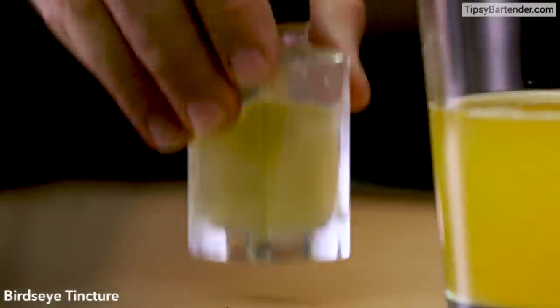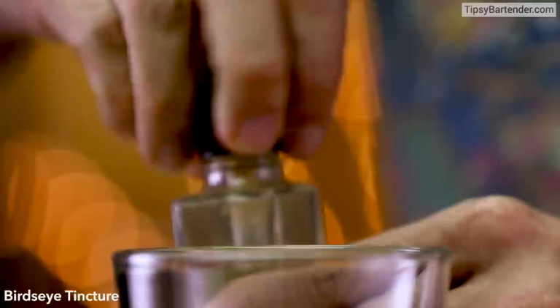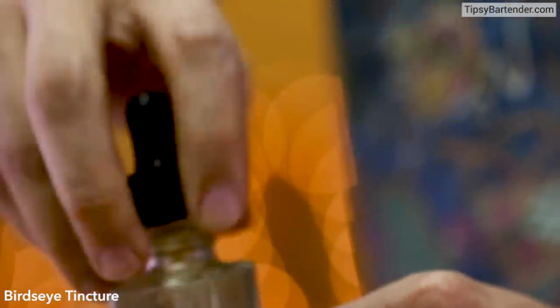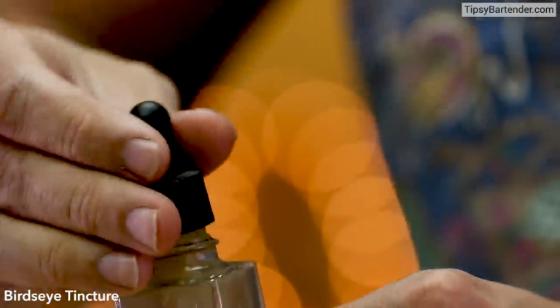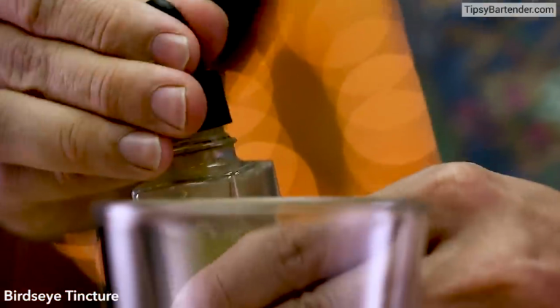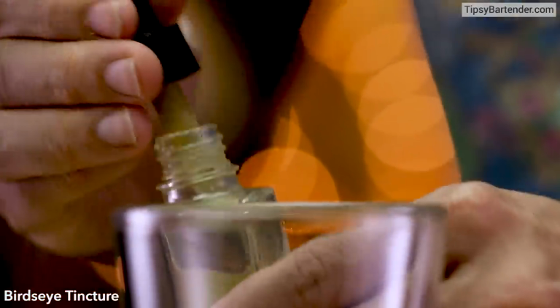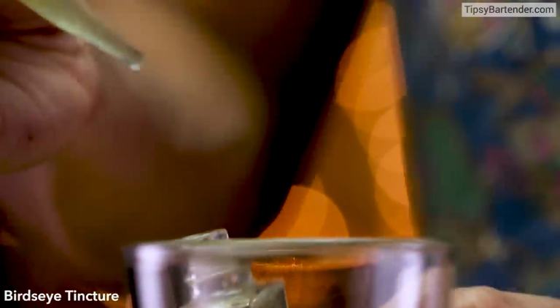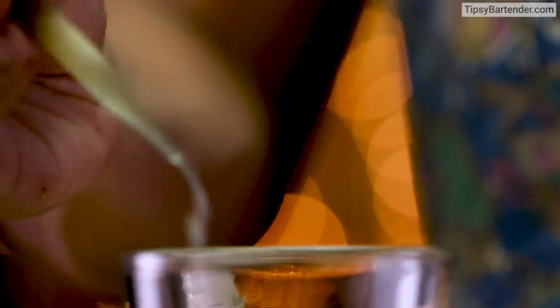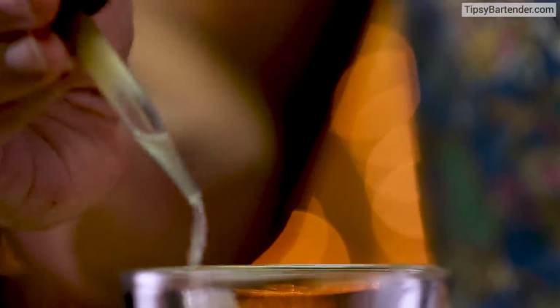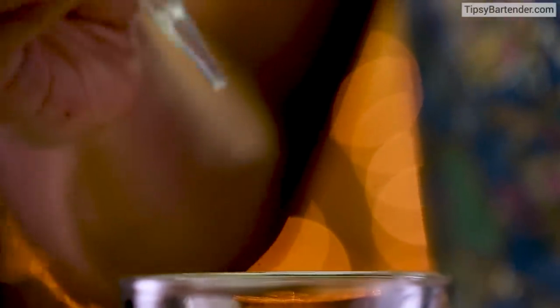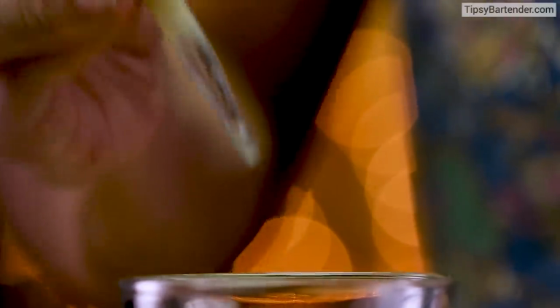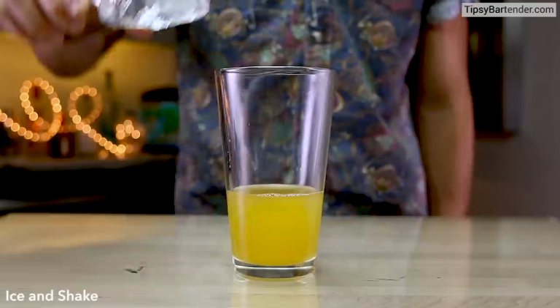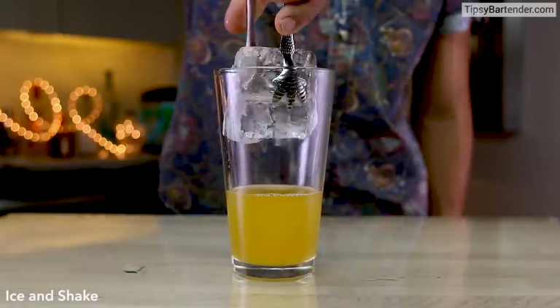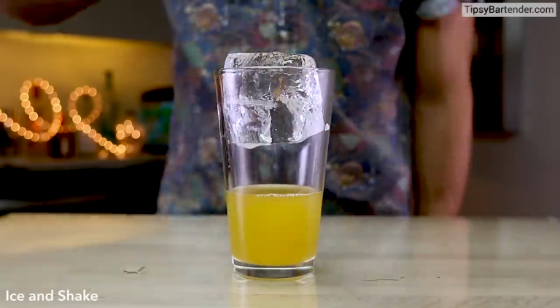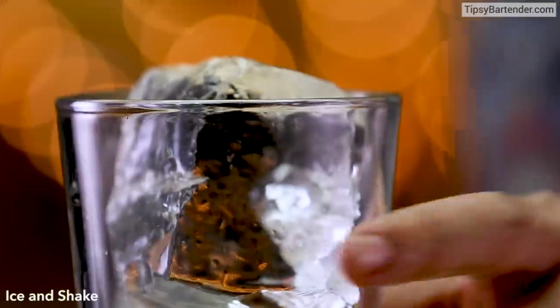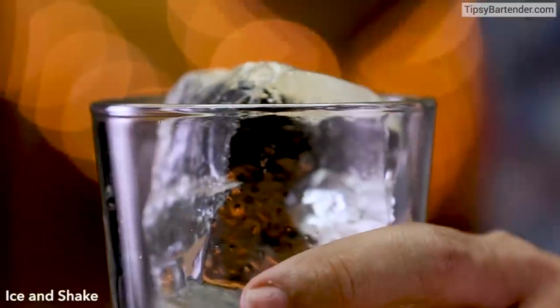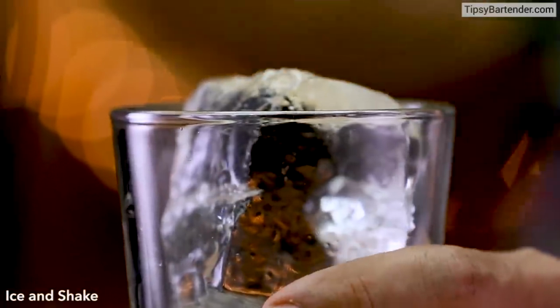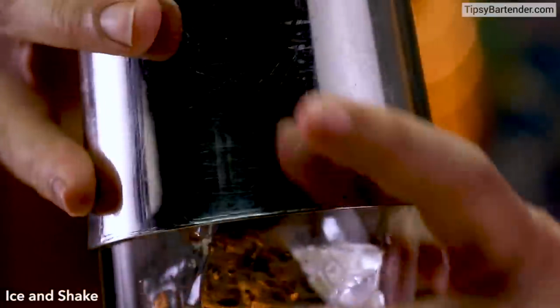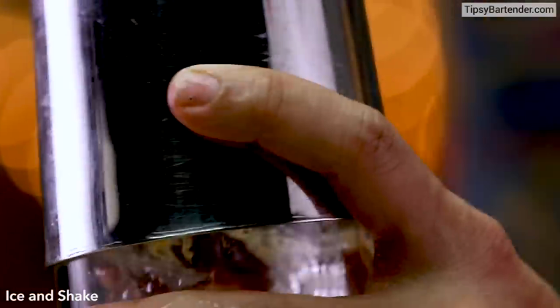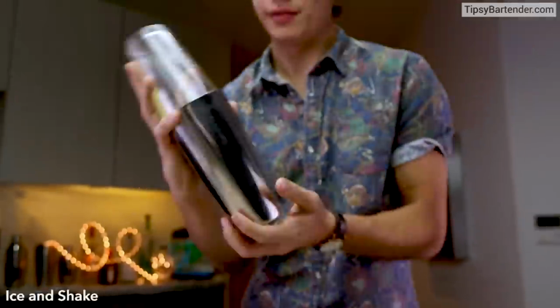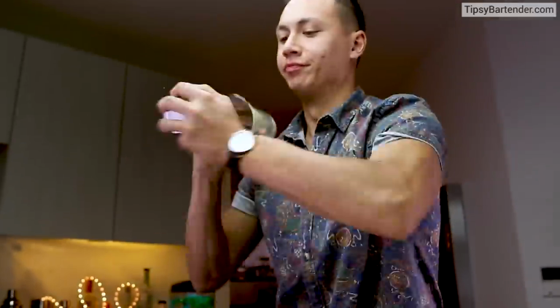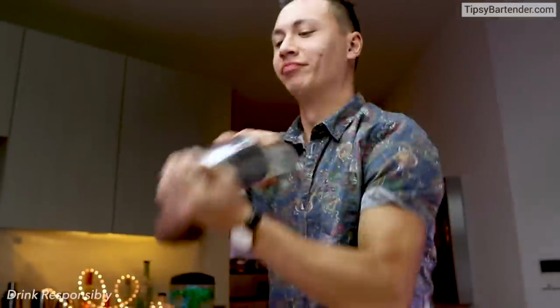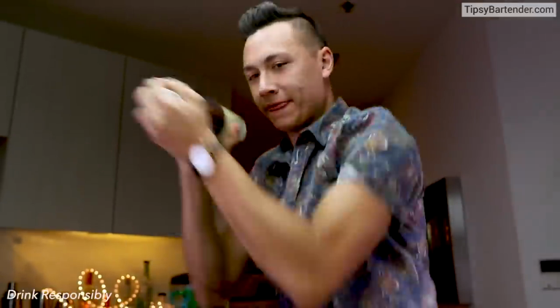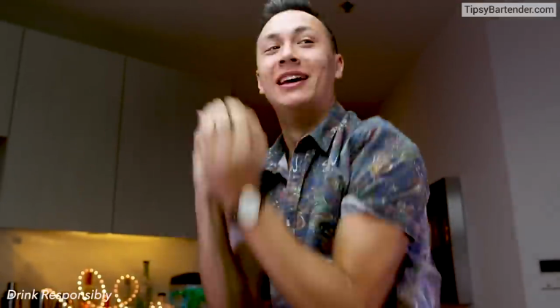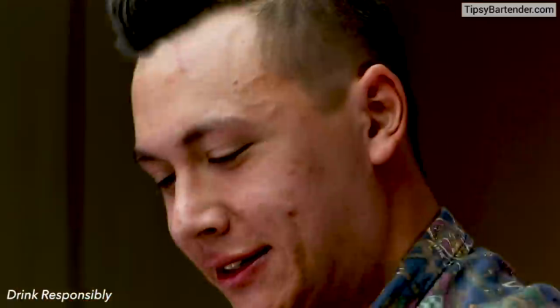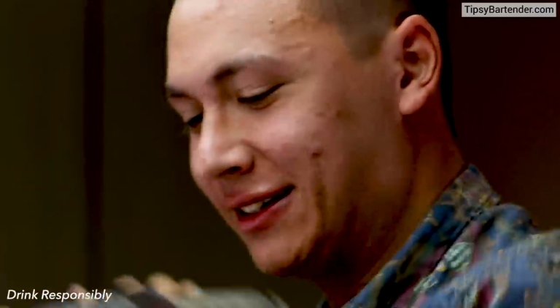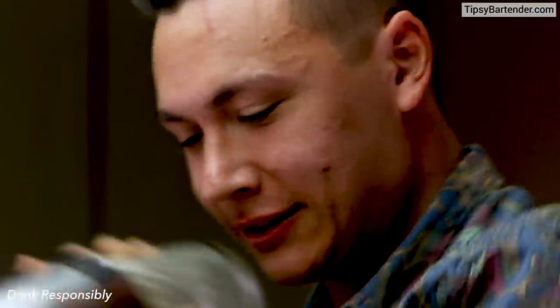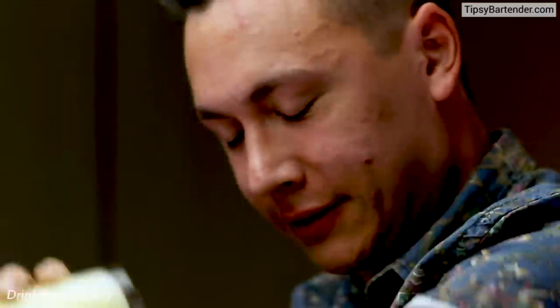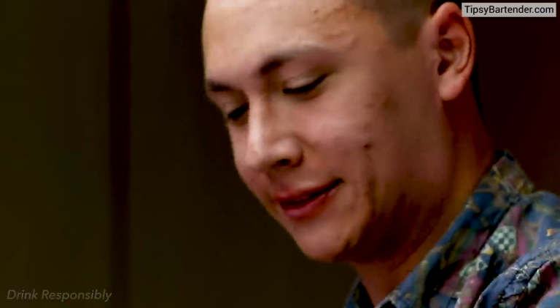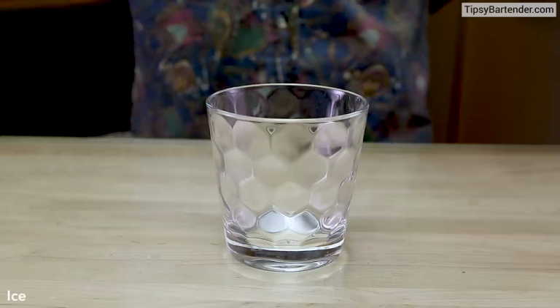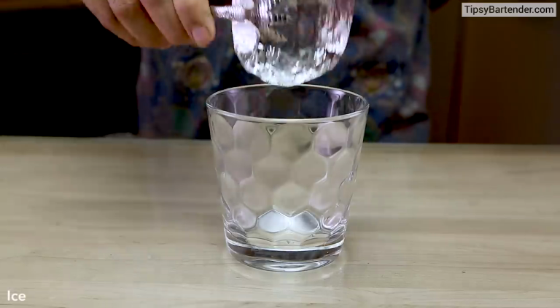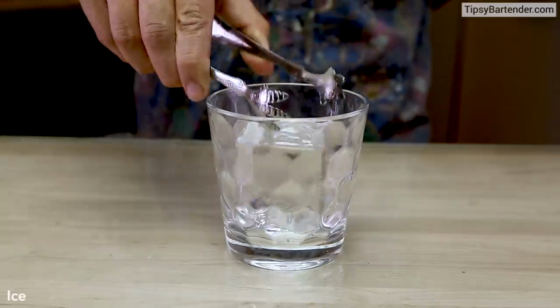Shake, shake, shake. Come behind with some bird's eye tincture. Ice cube — that's a giant ice cube you got in there. And now we shake, shake, shake. Okay, that's enough shaking.